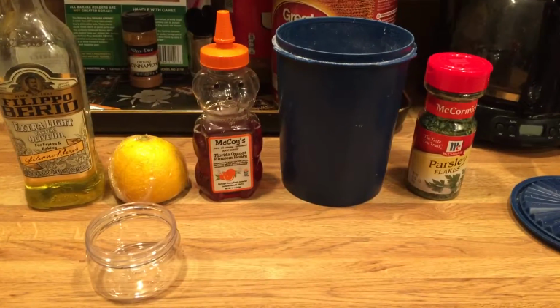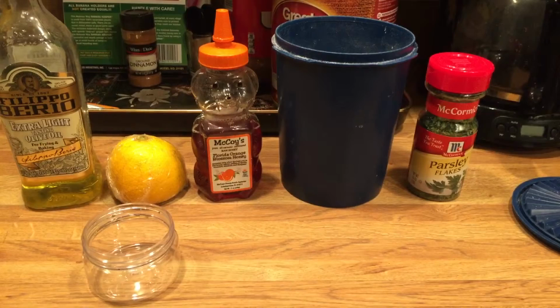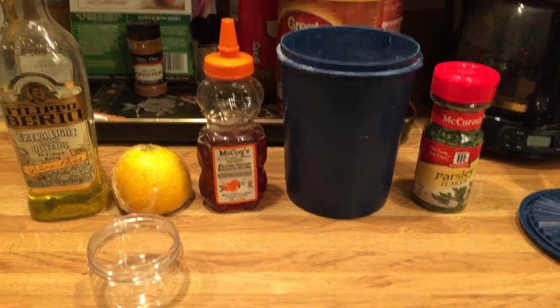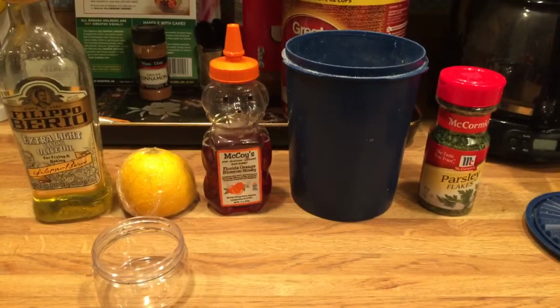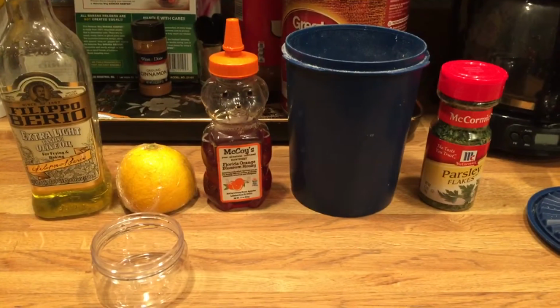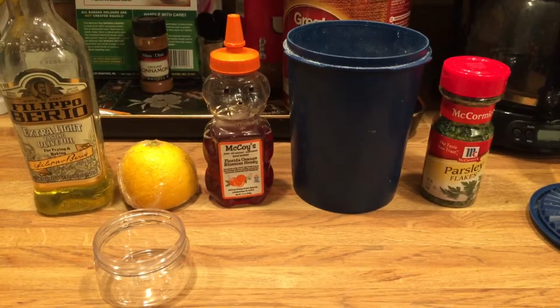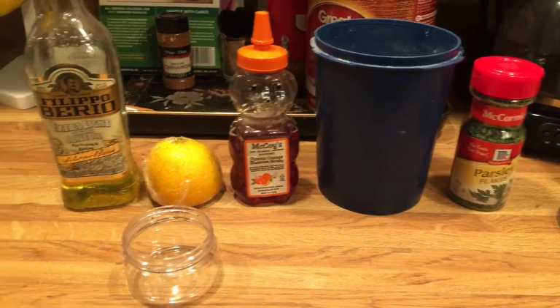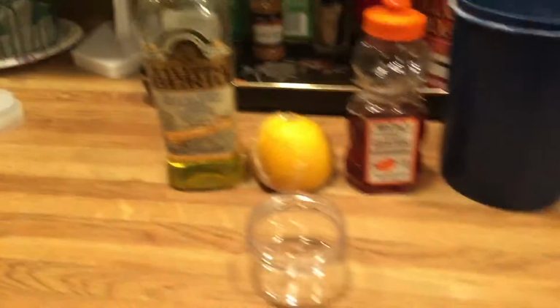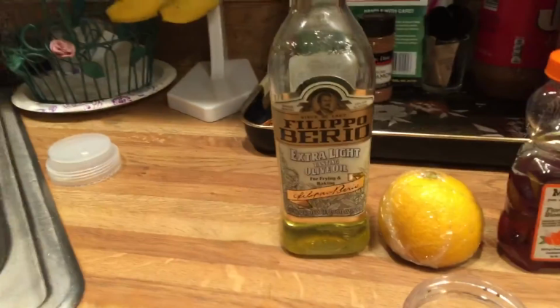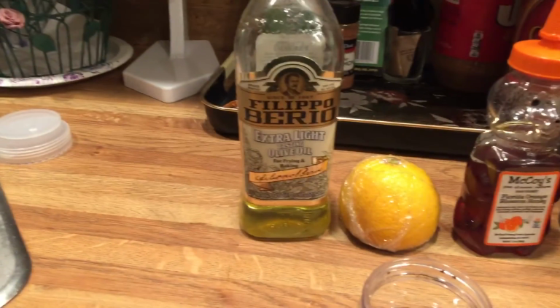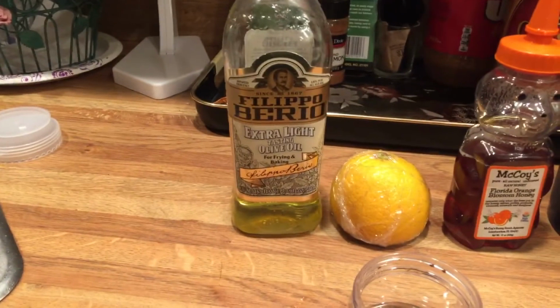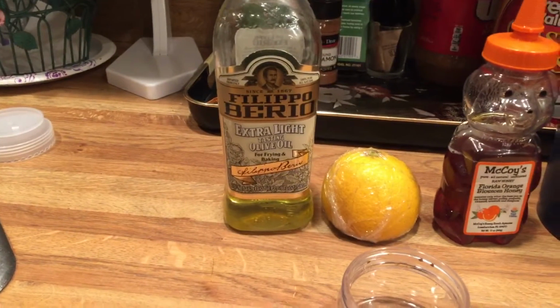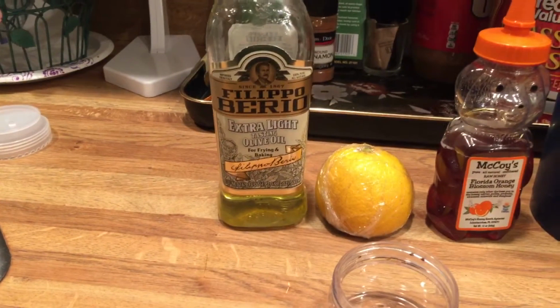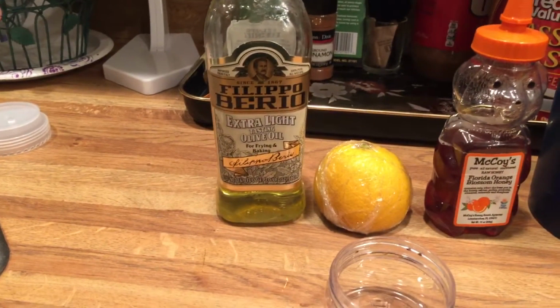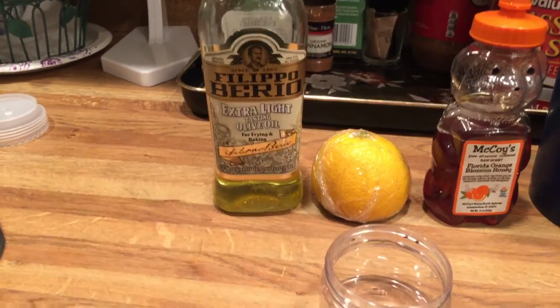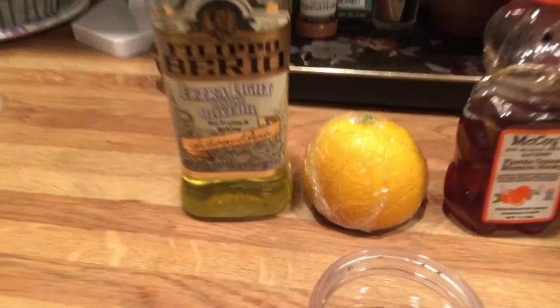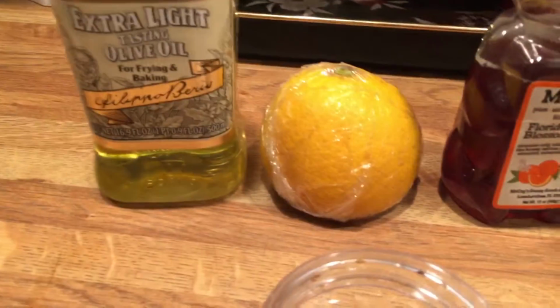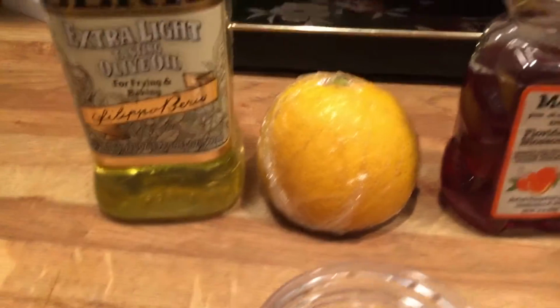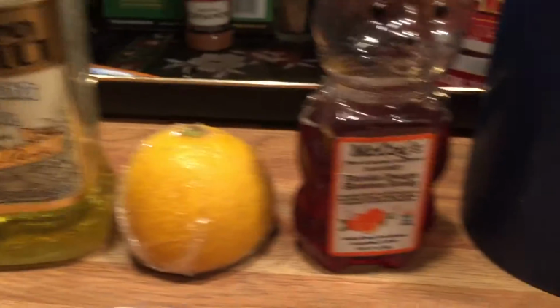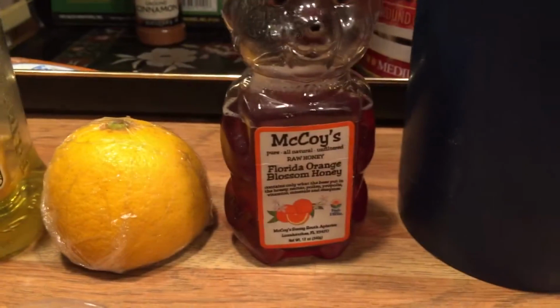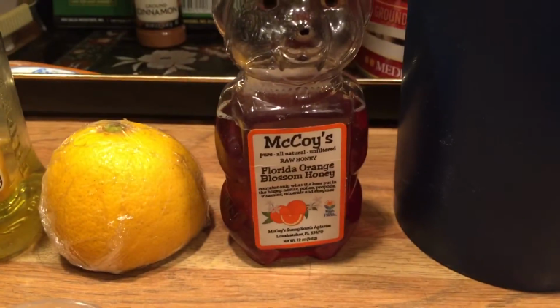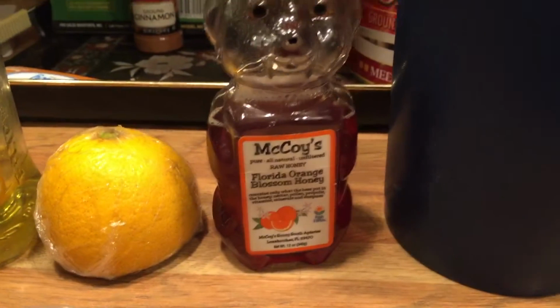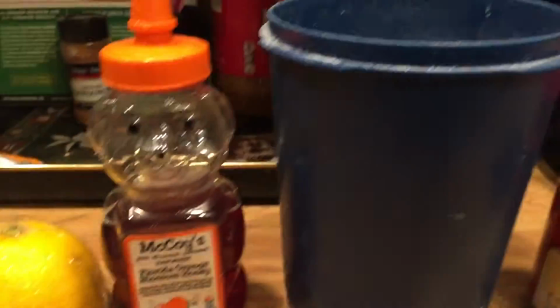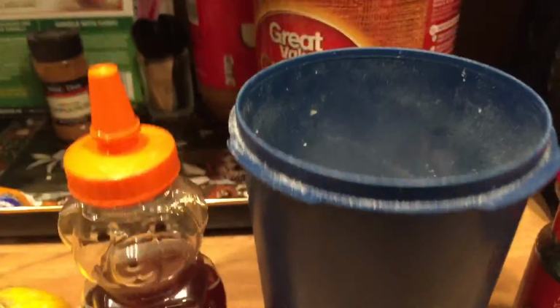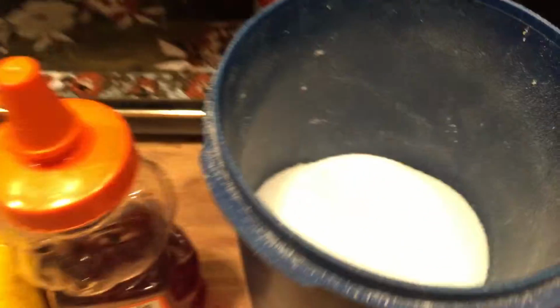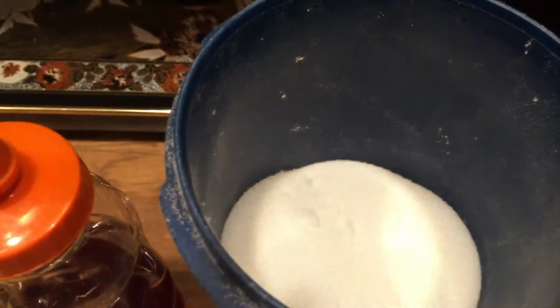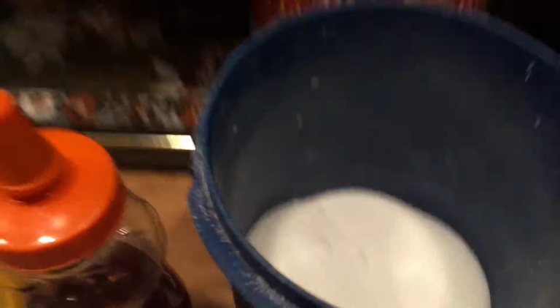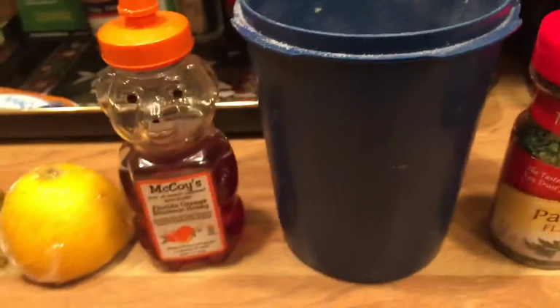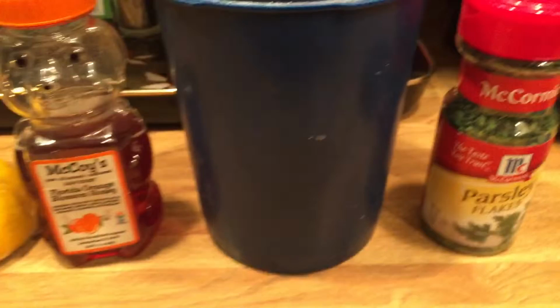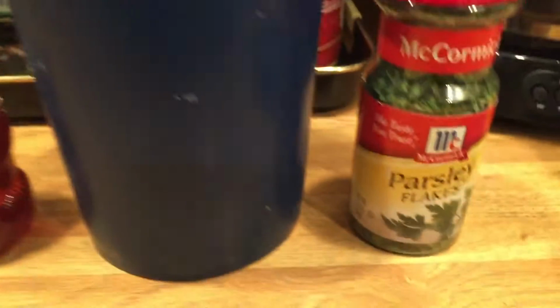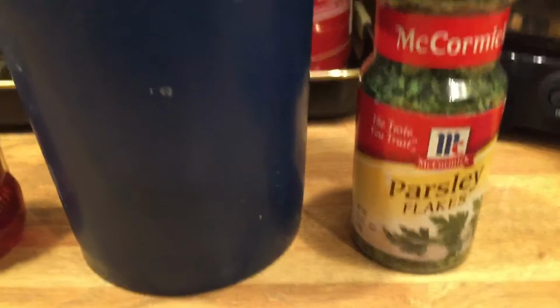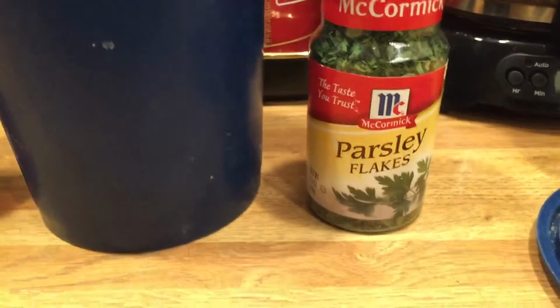Okay guys, so these are the ingredients you're going to need: olive oil — or I guess you could use coconut oil — a lemon, honey, sugar (you can use any kind of sugar), and parsley.